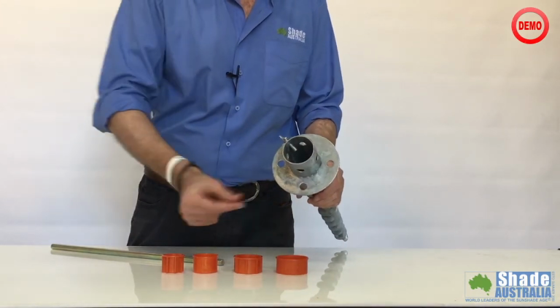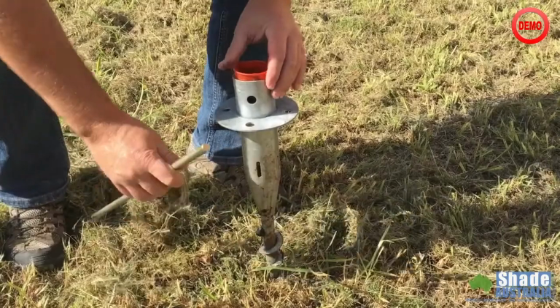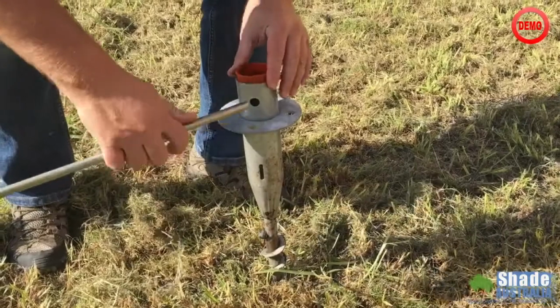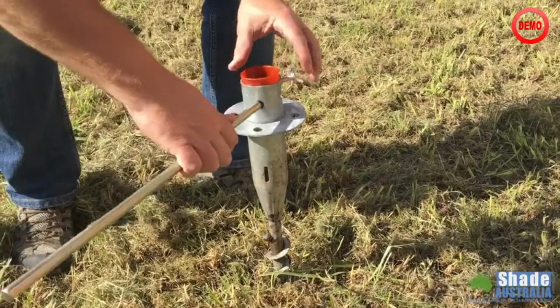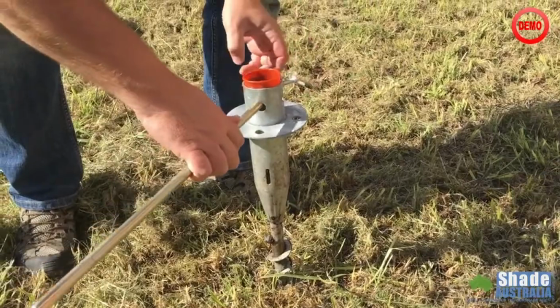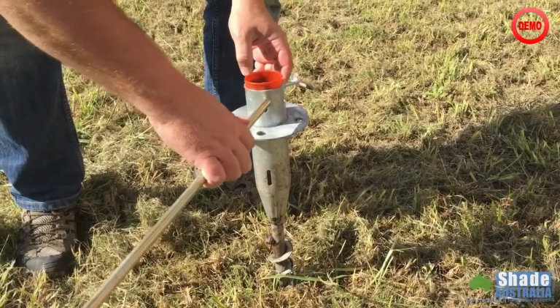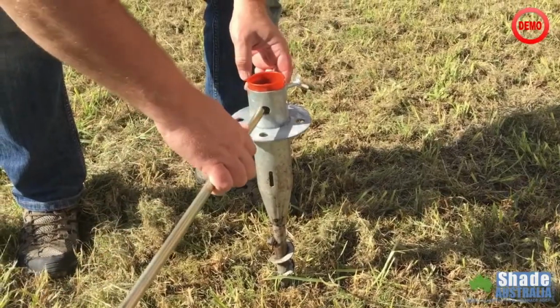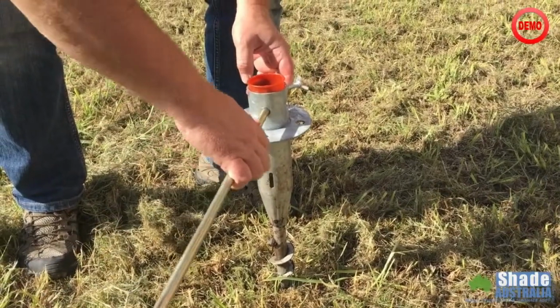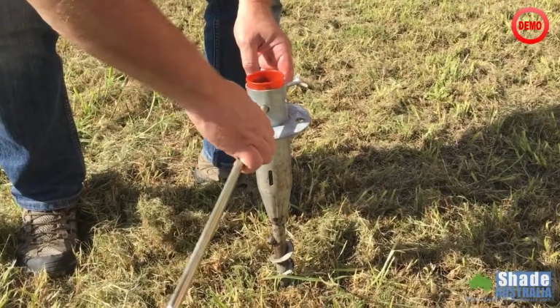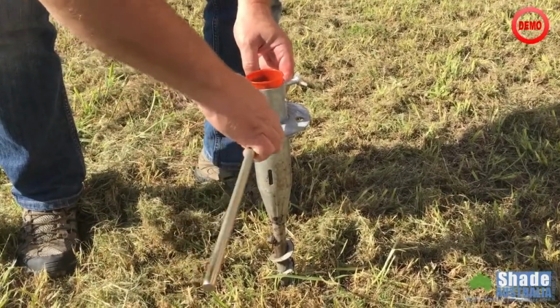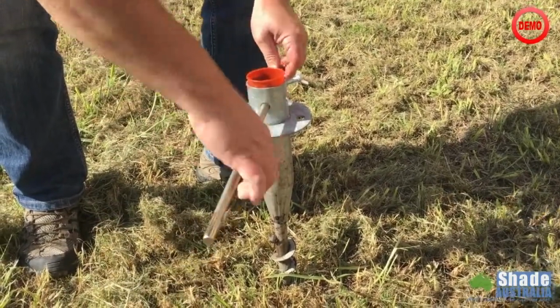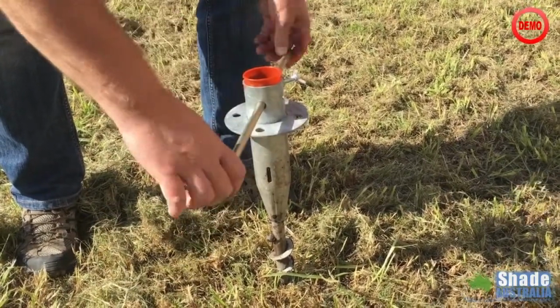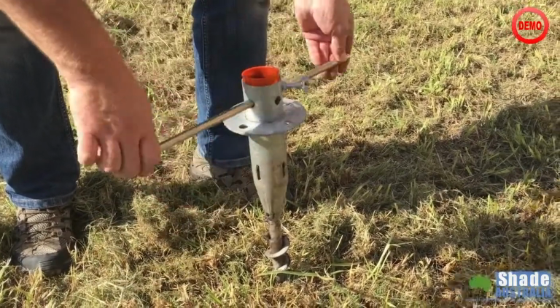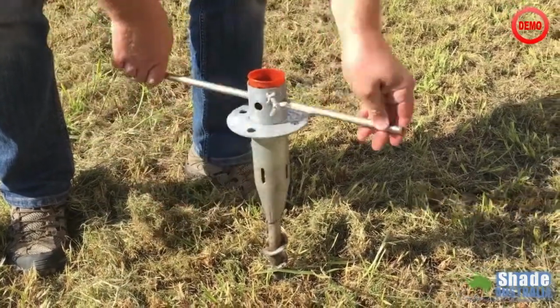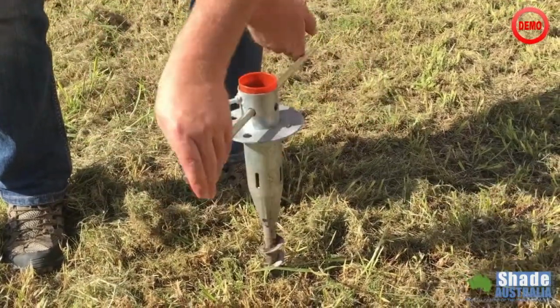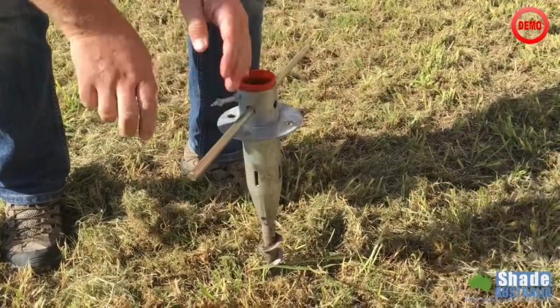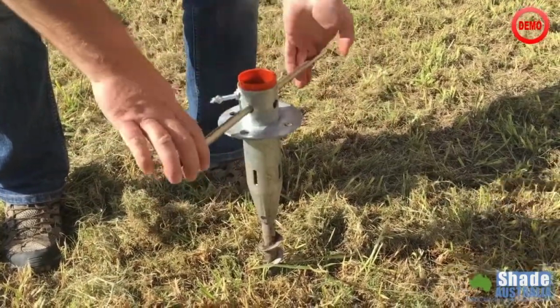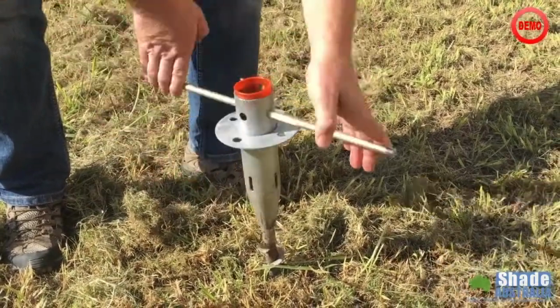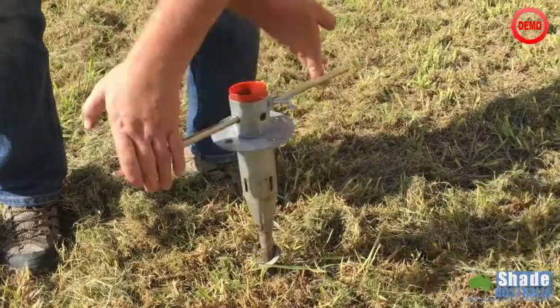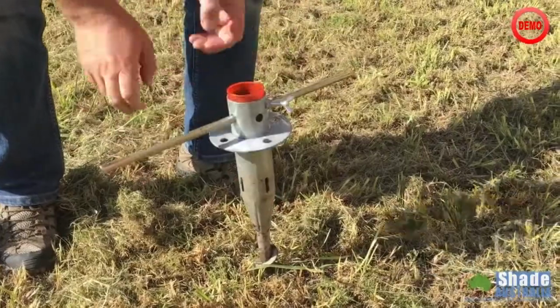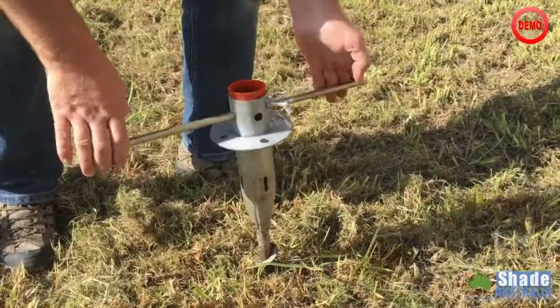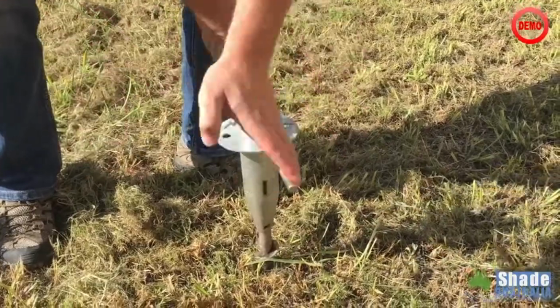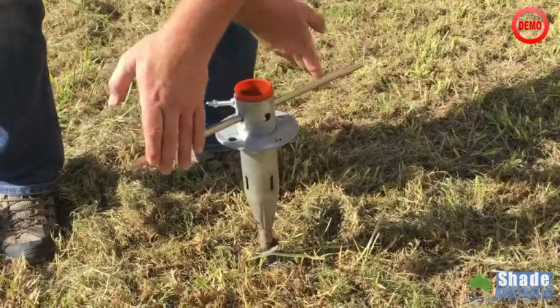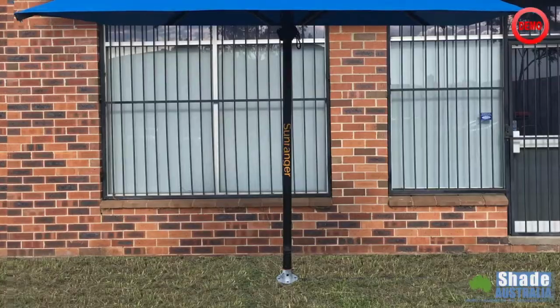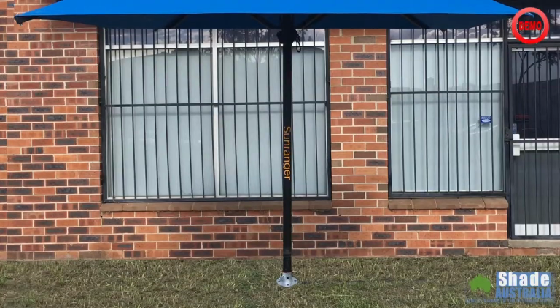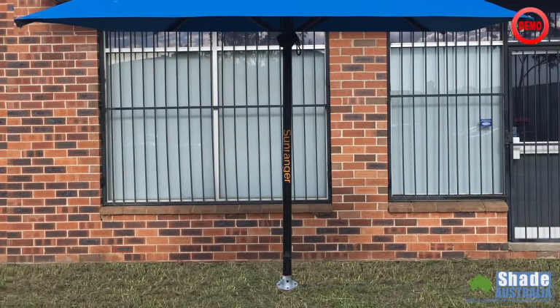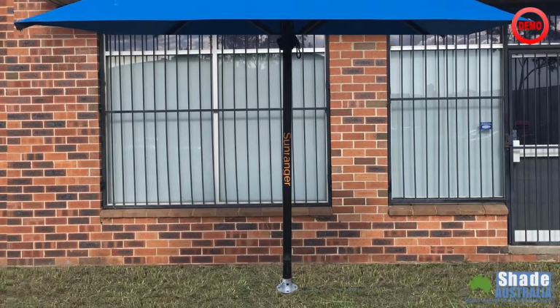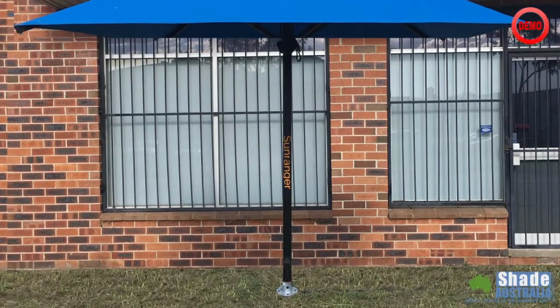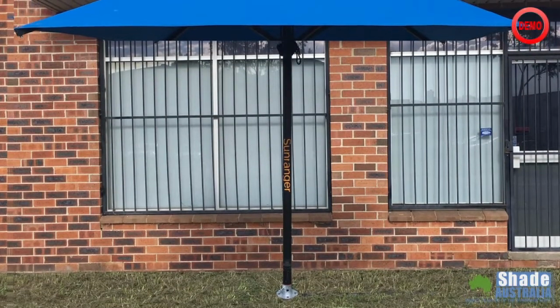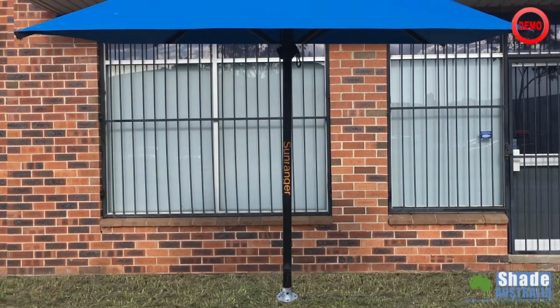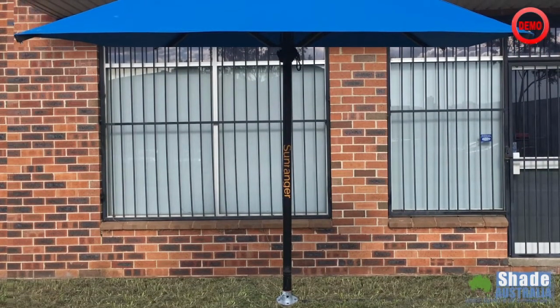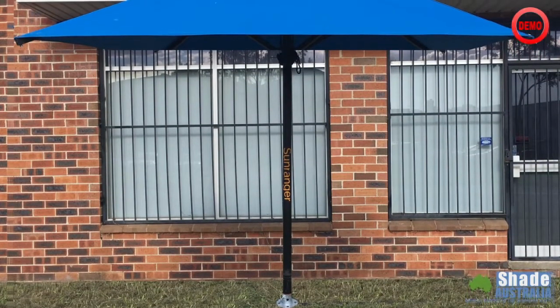Once you've checked there are no underground surfaces in the area, insert the rod and screw the anchor into the soil. Fit the umbrella anchor, and what you have is a very stable umbrella anchor.